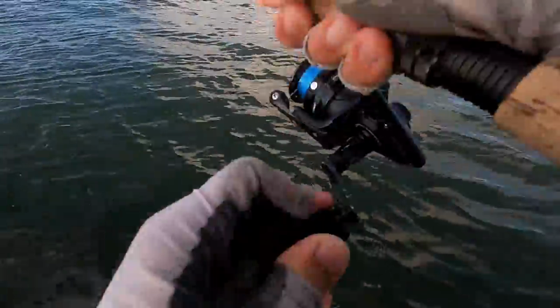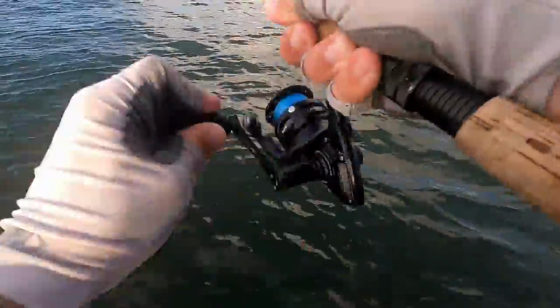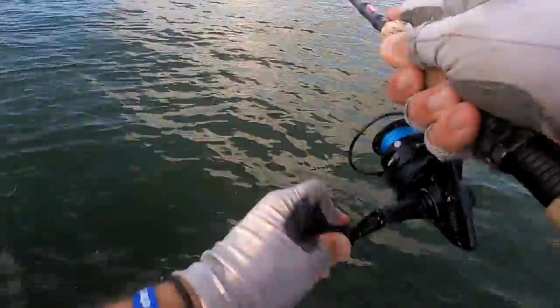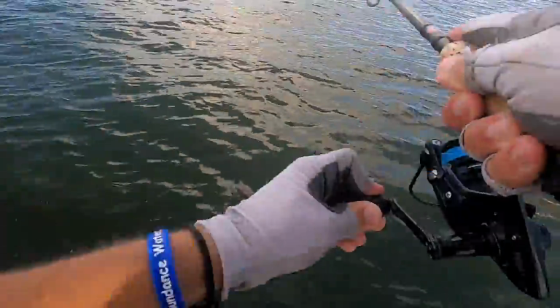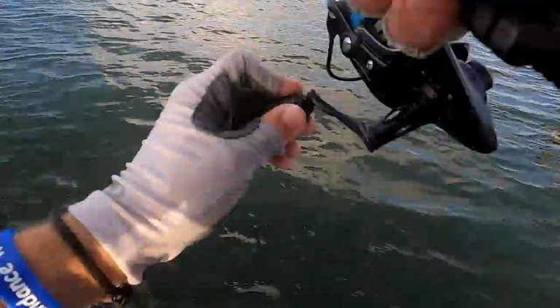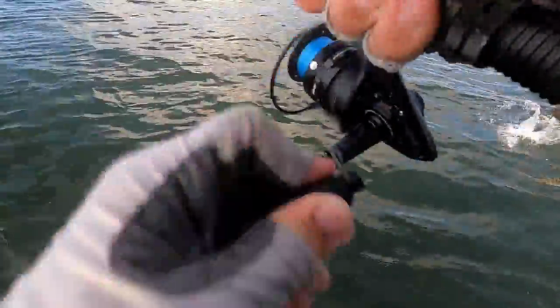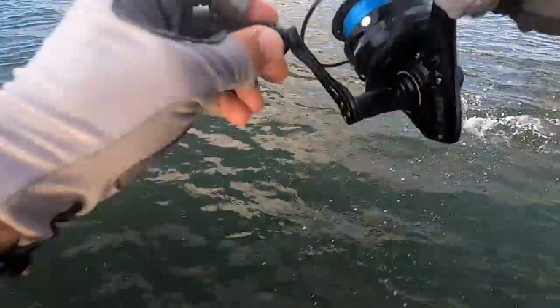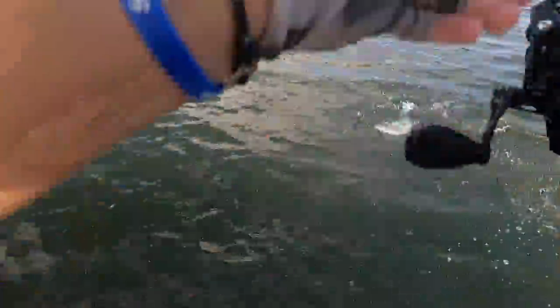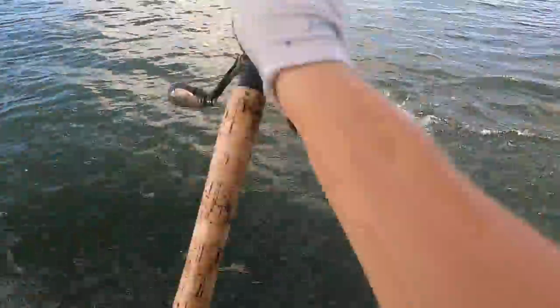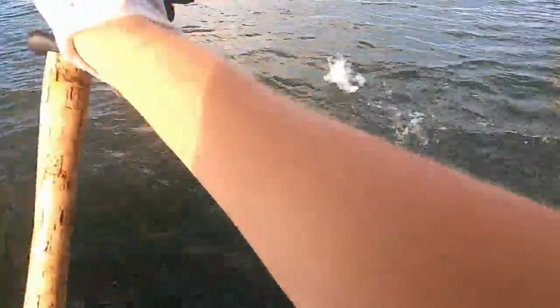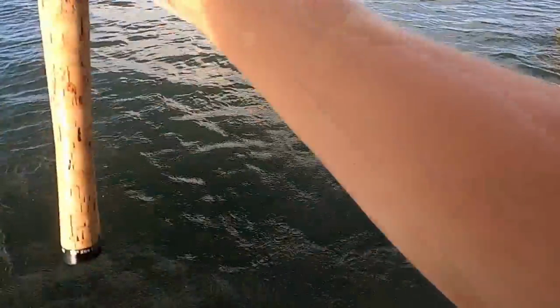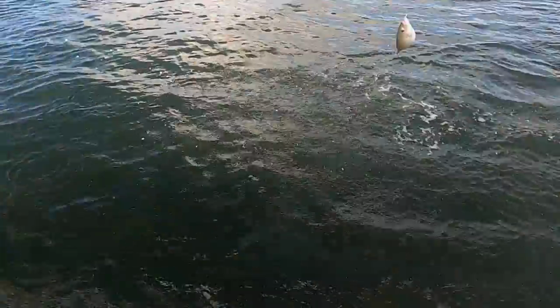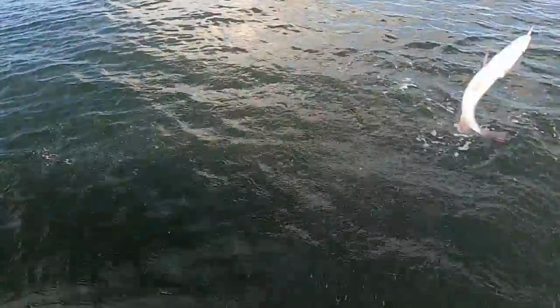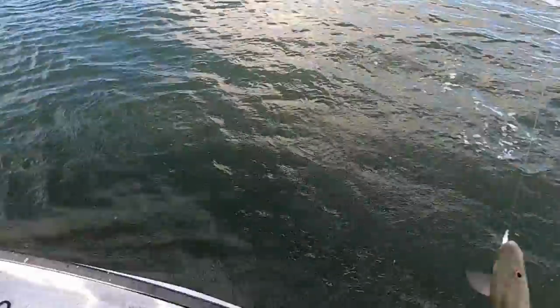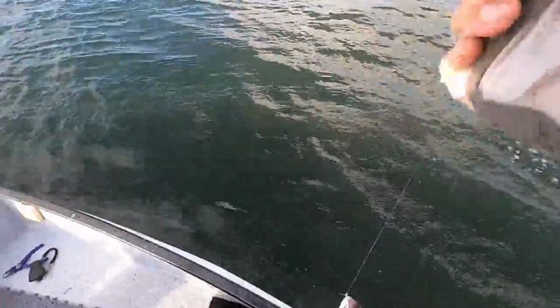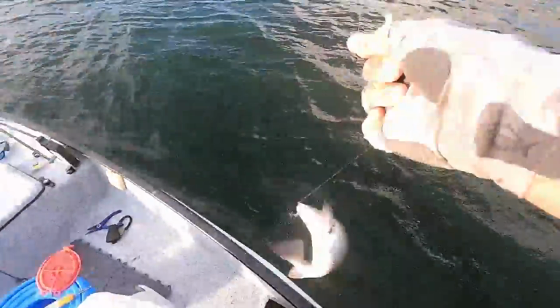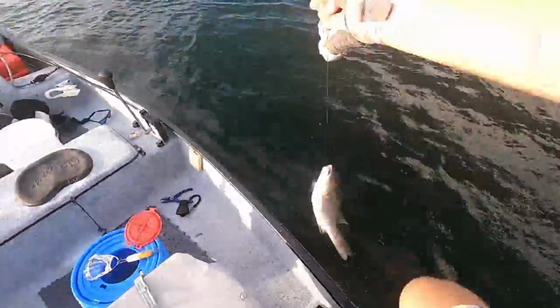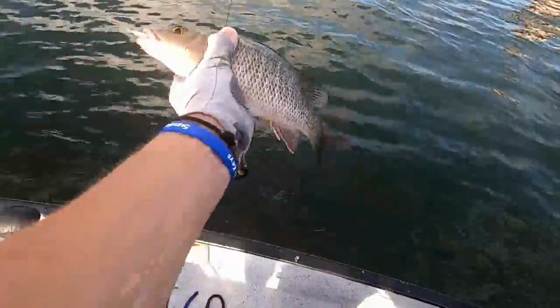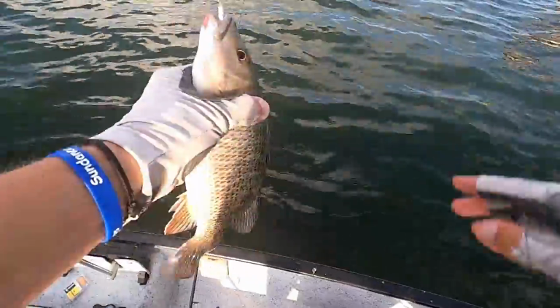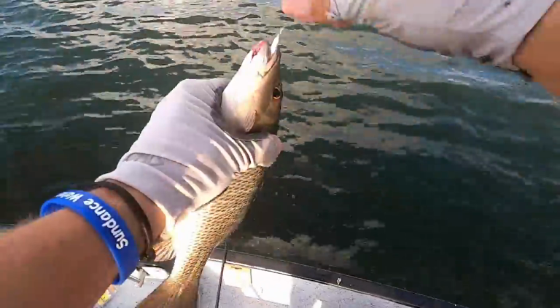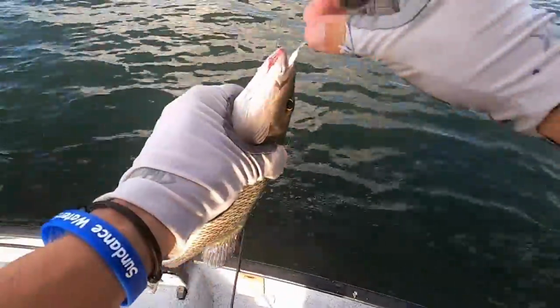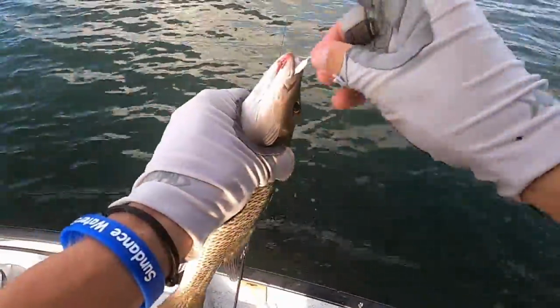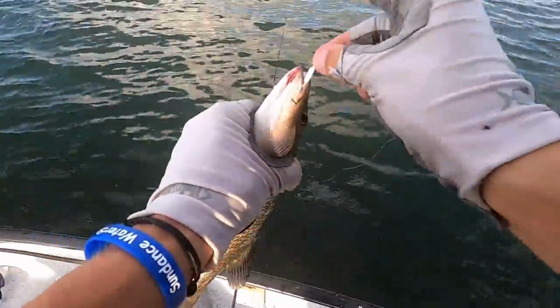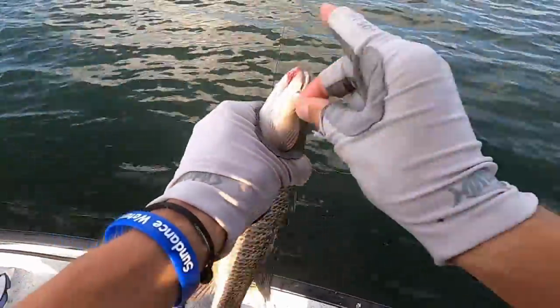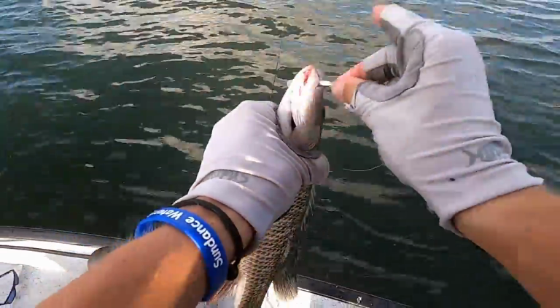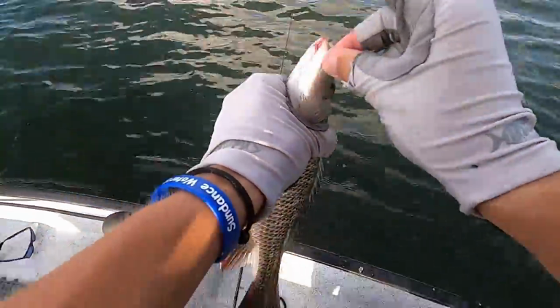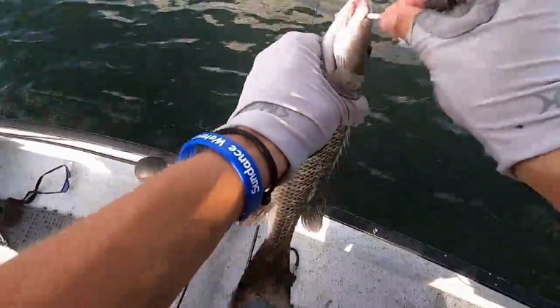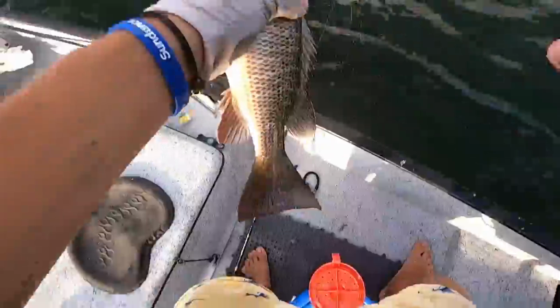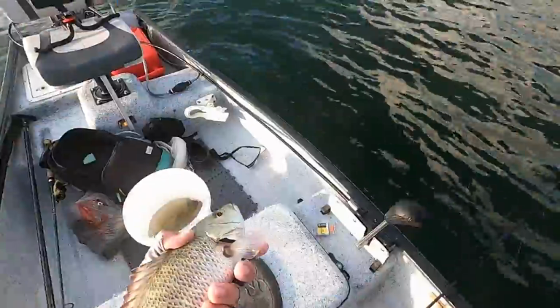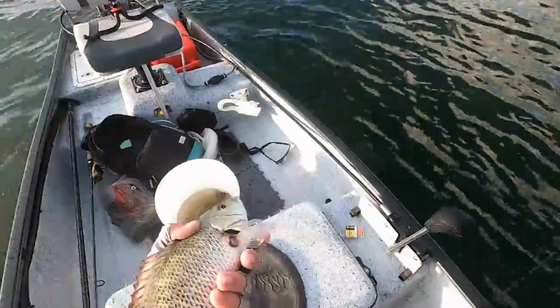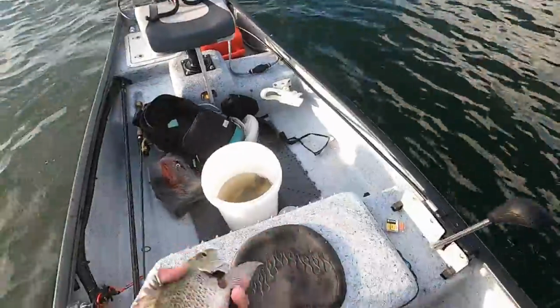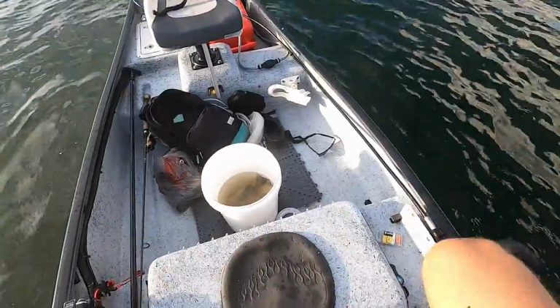There we go! That's a nice one - probably 11 or 12 inches. We'll keep him, he's definitely a keeper.